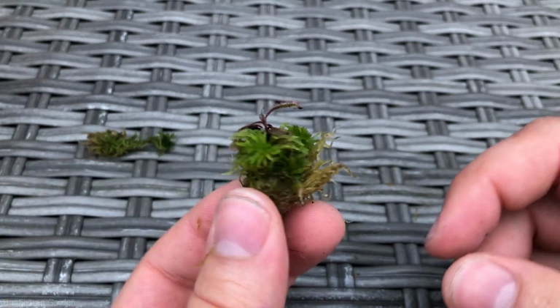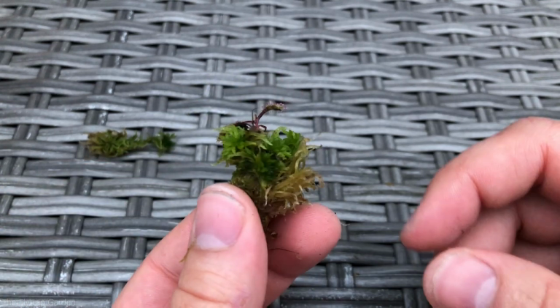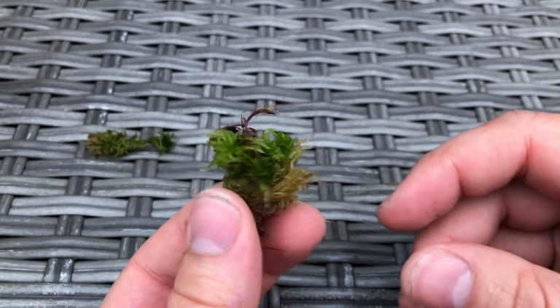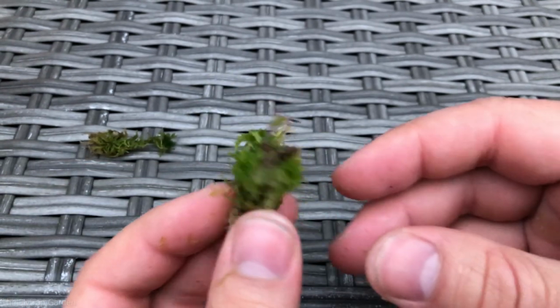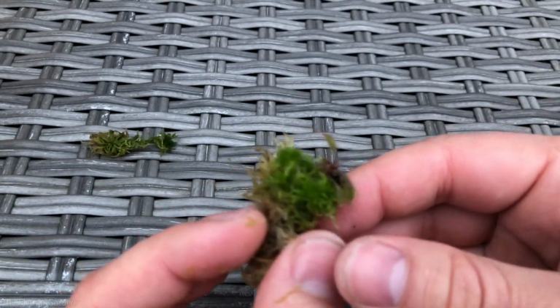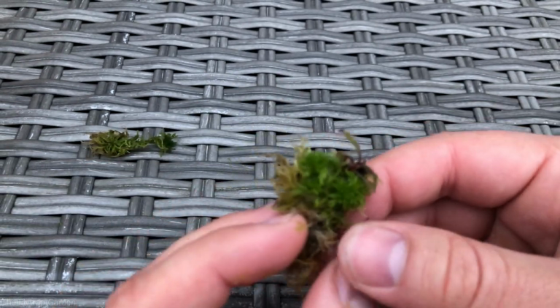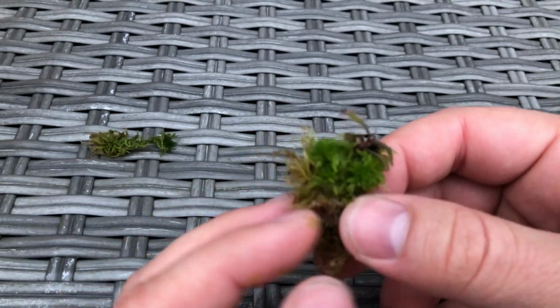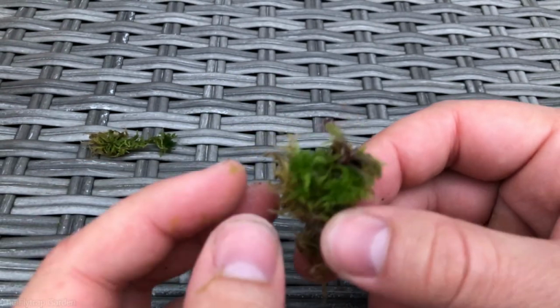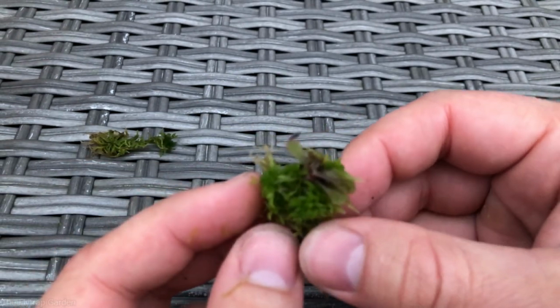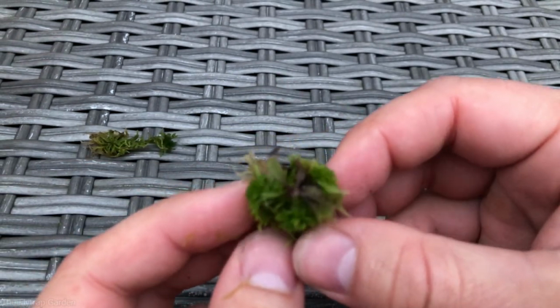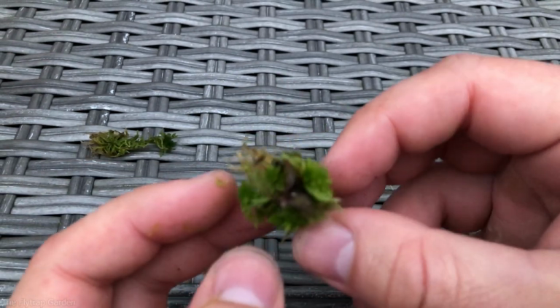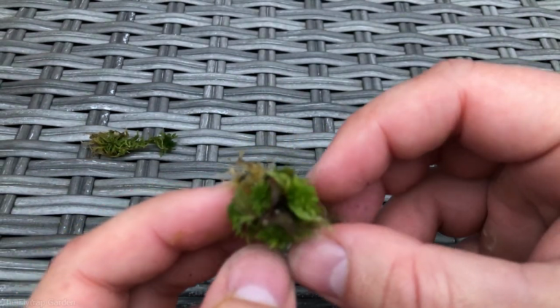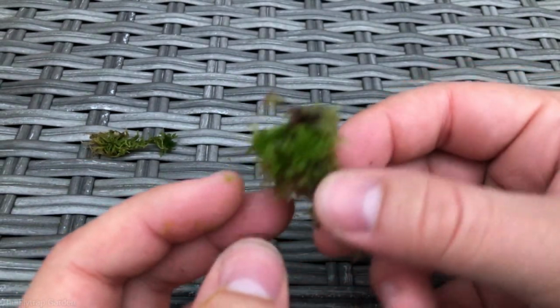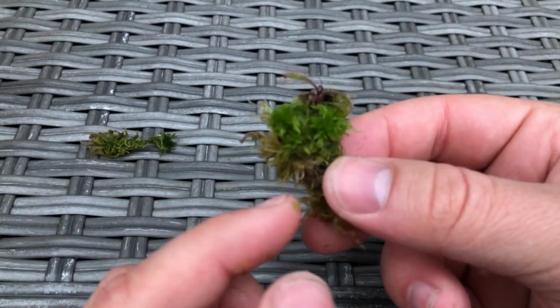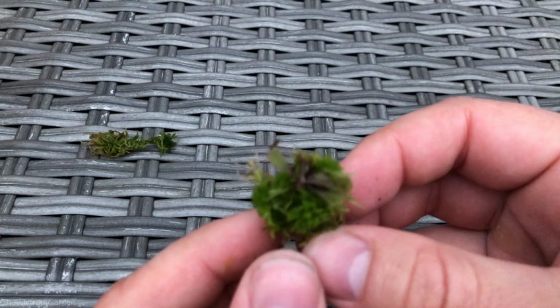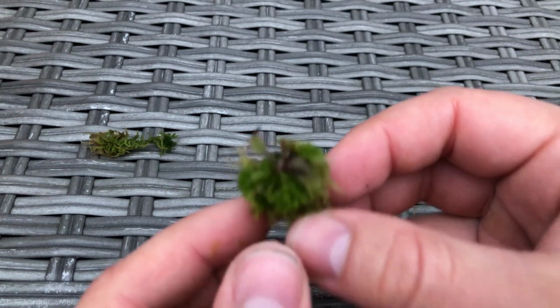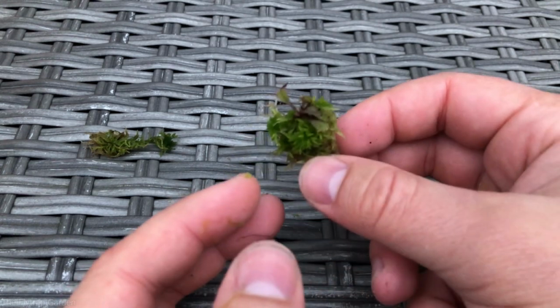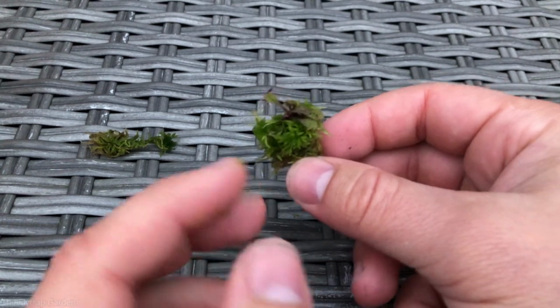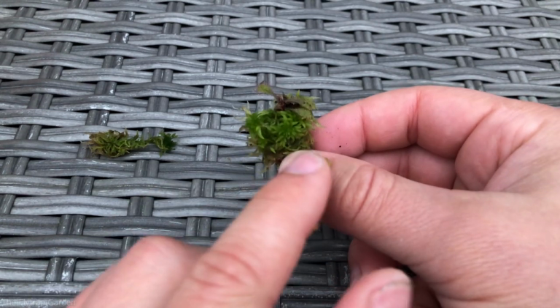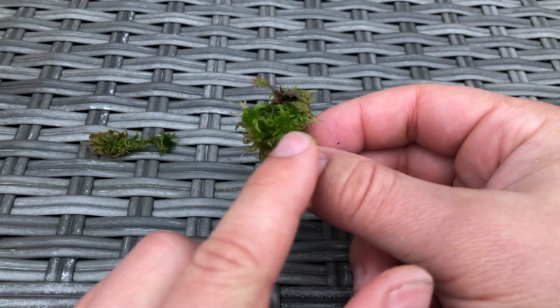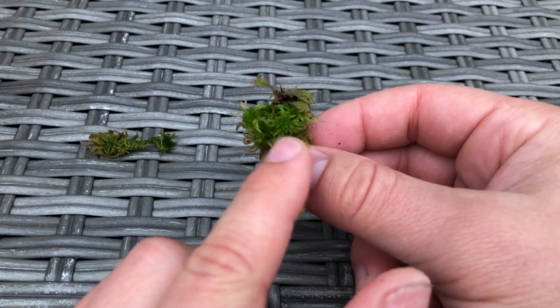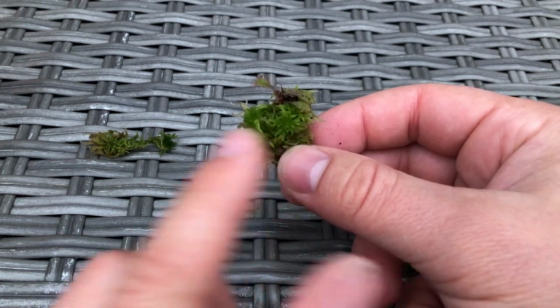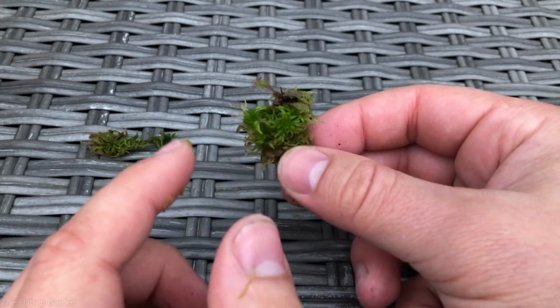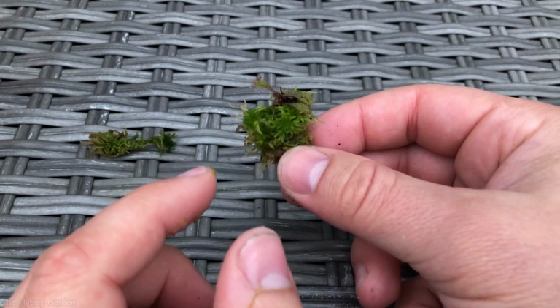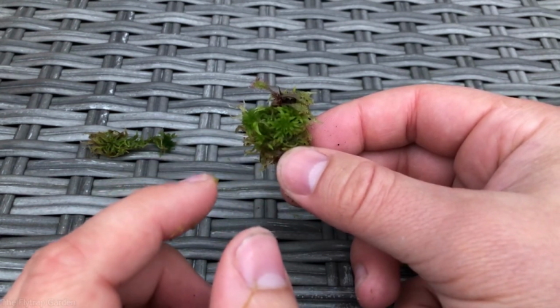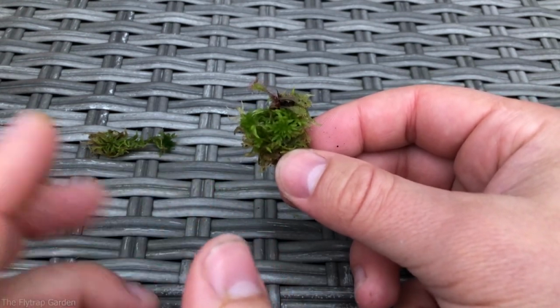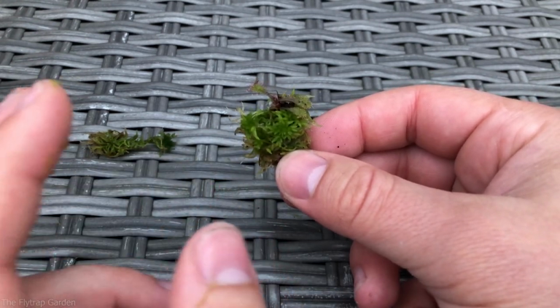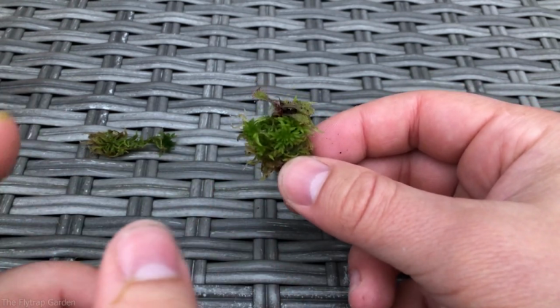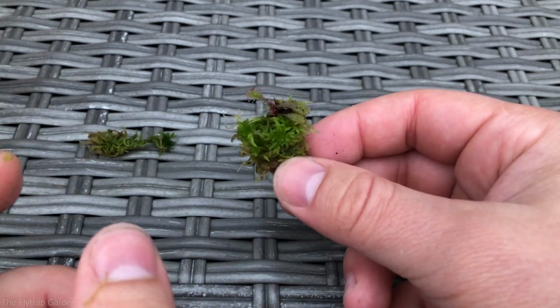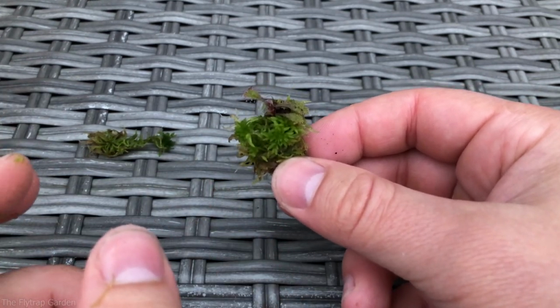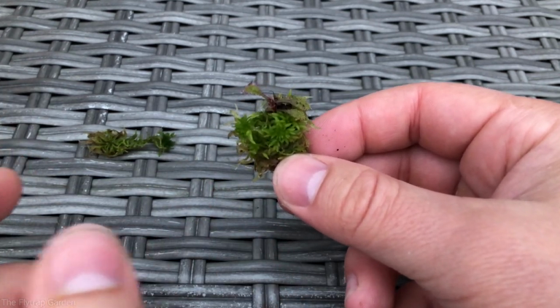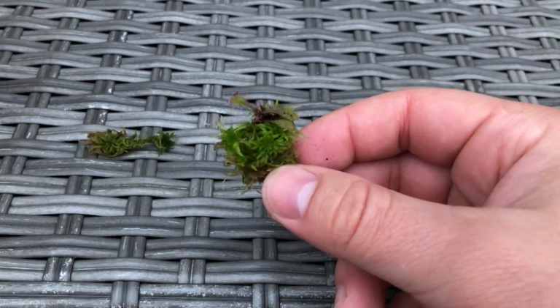We've got eight more to go — it'll be pretty quick though. We'll tie this onto the planter next, so let me go get the rest and get them done.